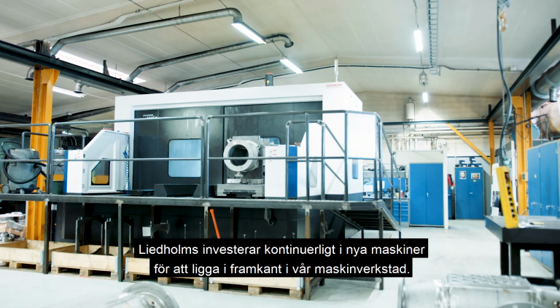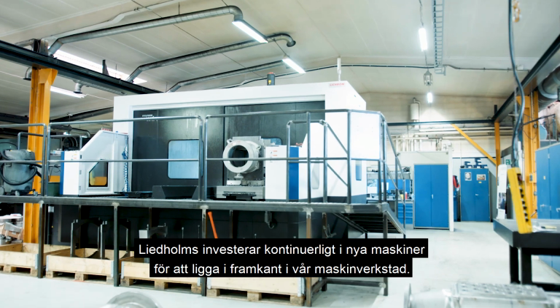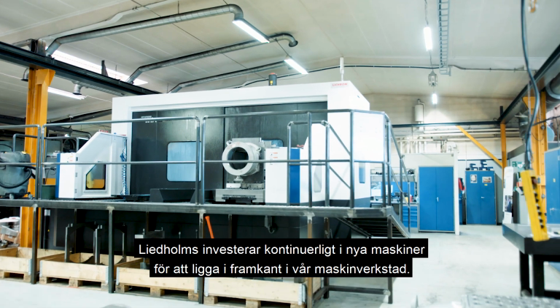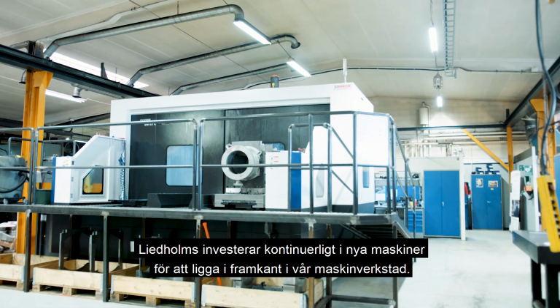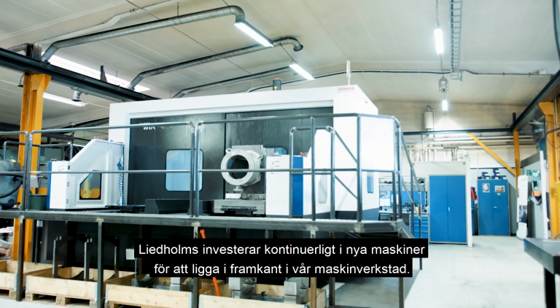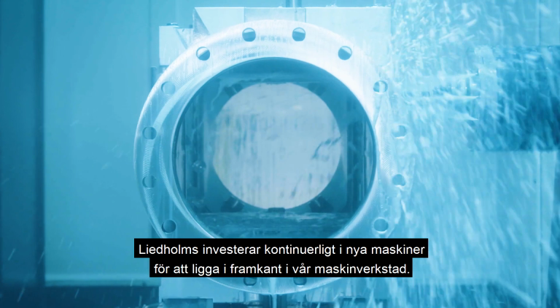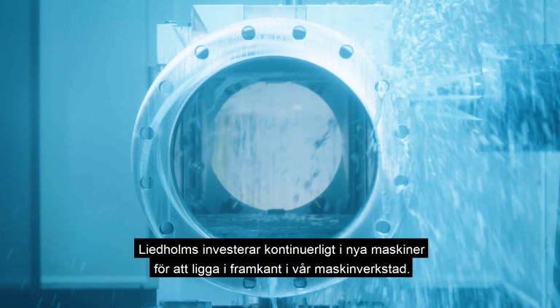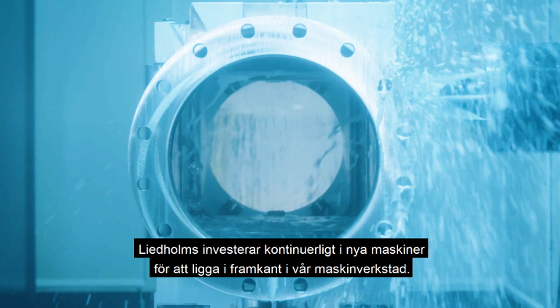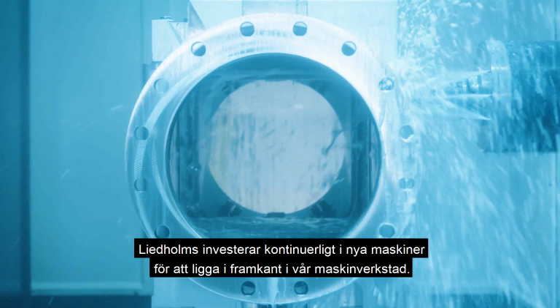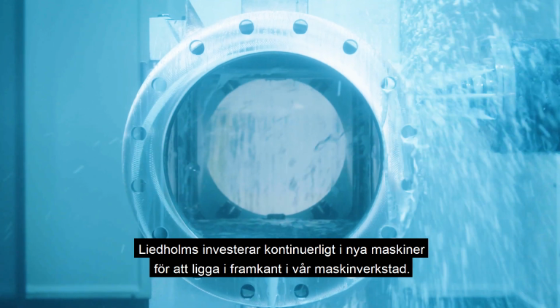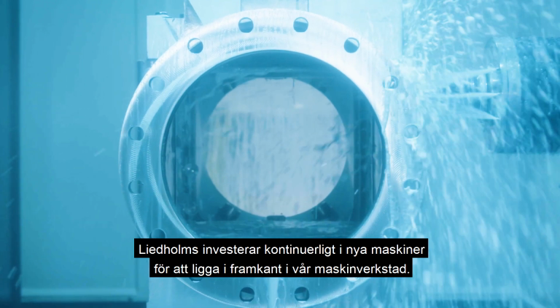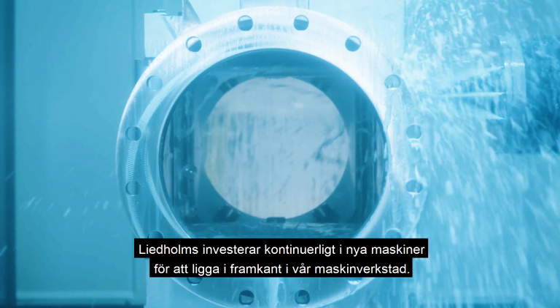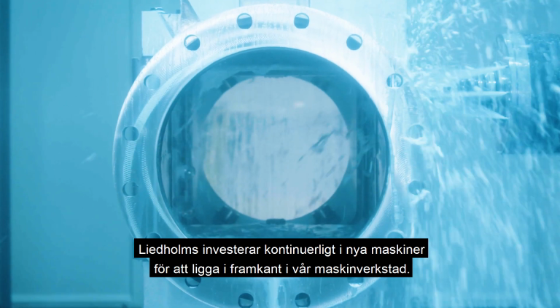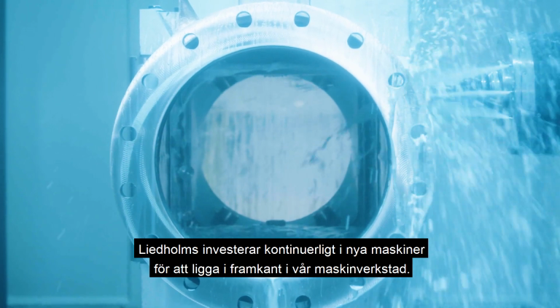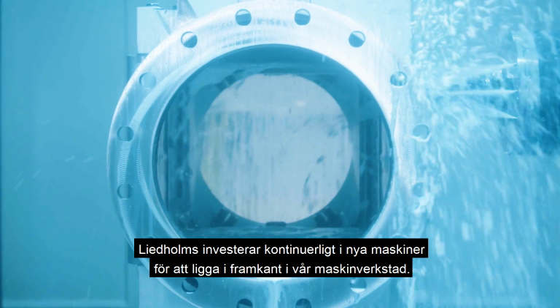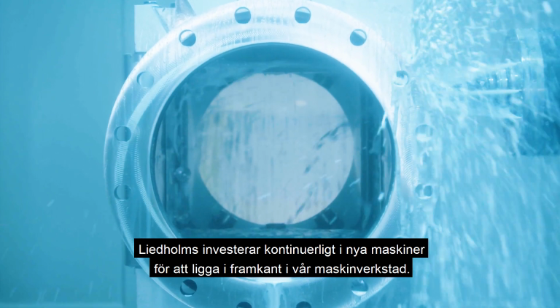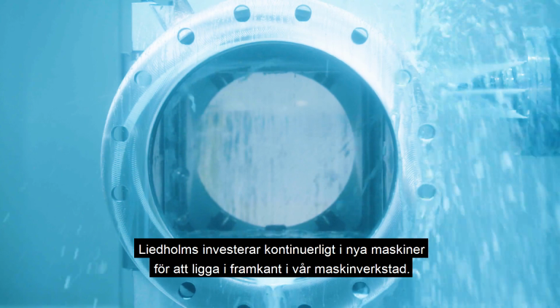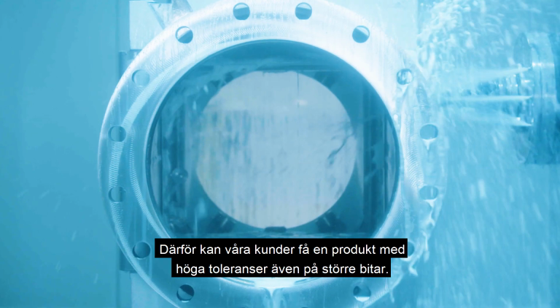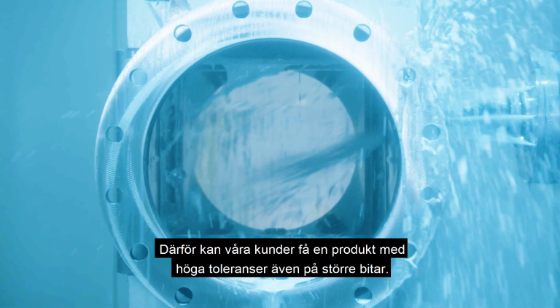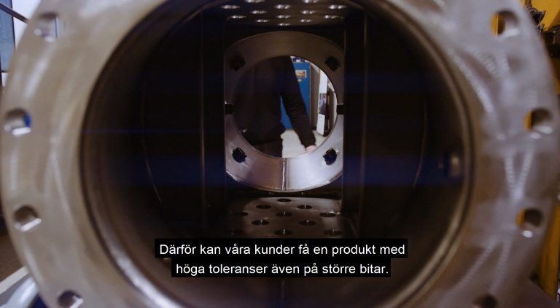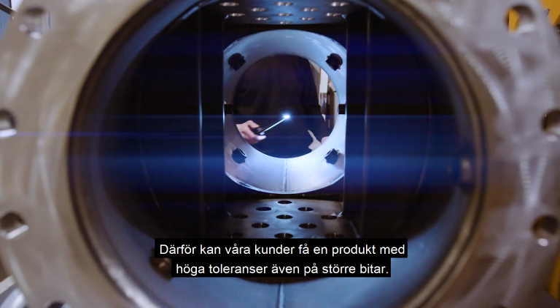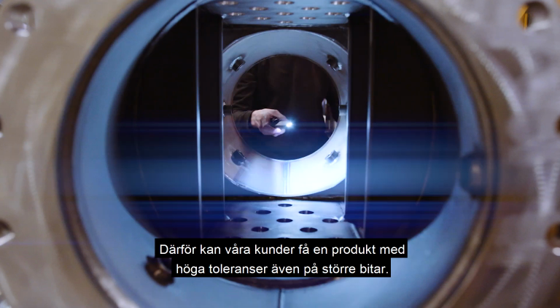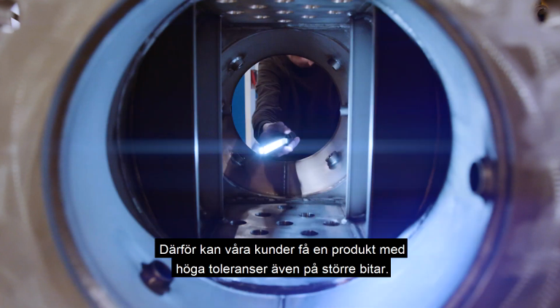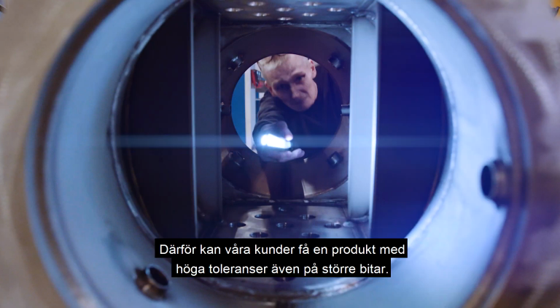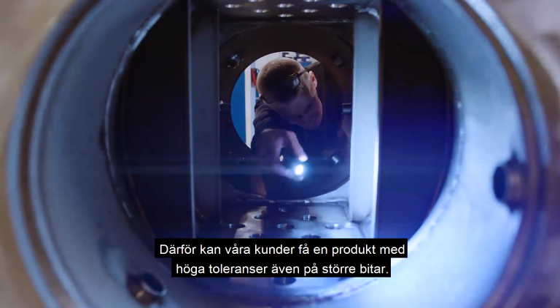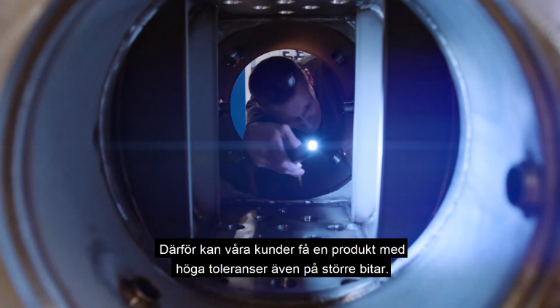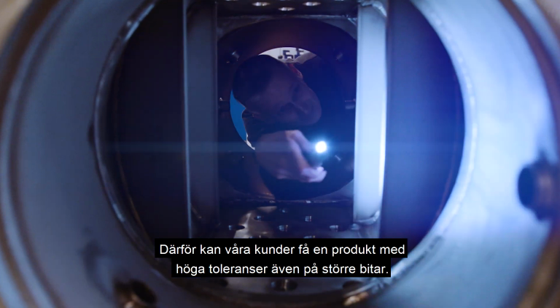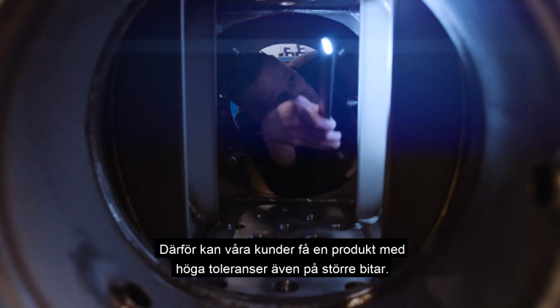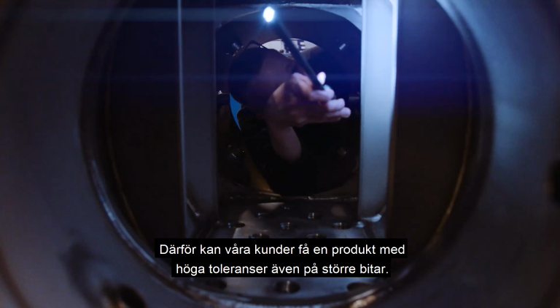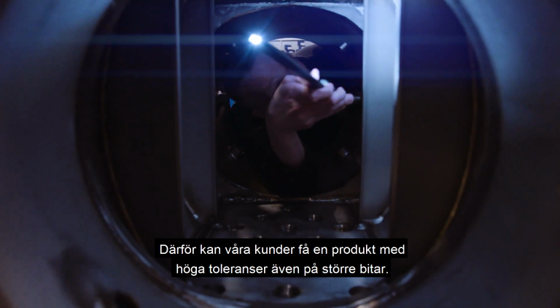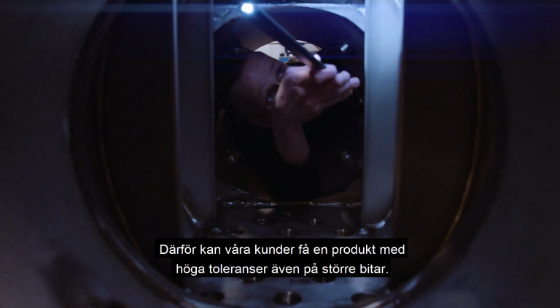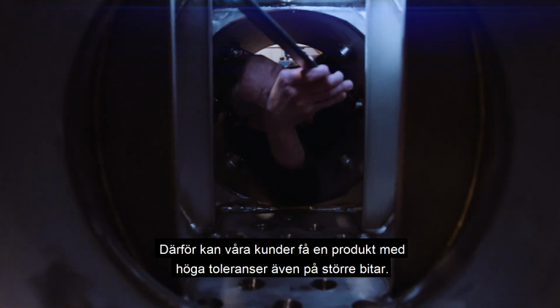Lidholm's continuously invests in new machines to be in the forefront in our machining workshop. Our customers can therefore get a product with high tolerances even on bigger pieces.